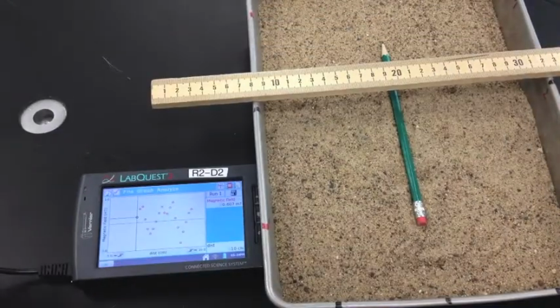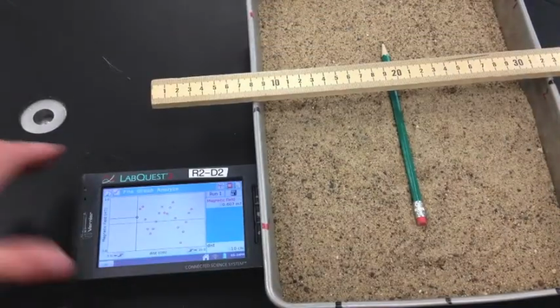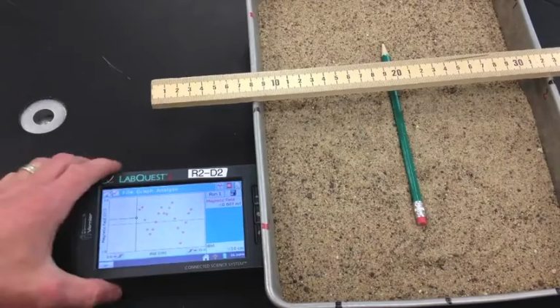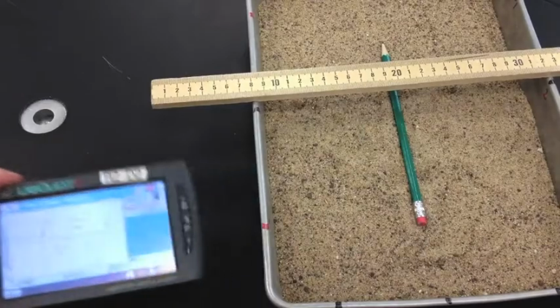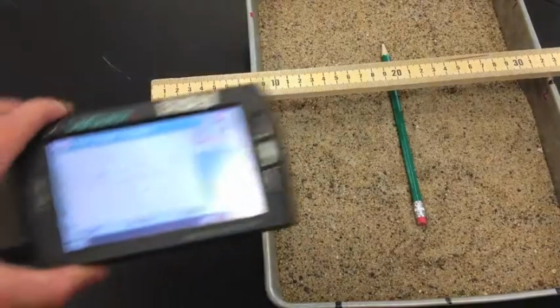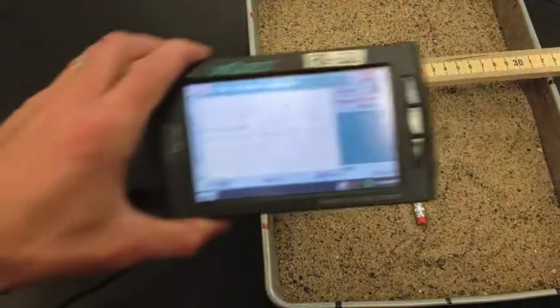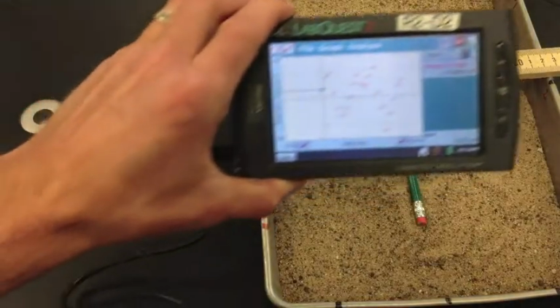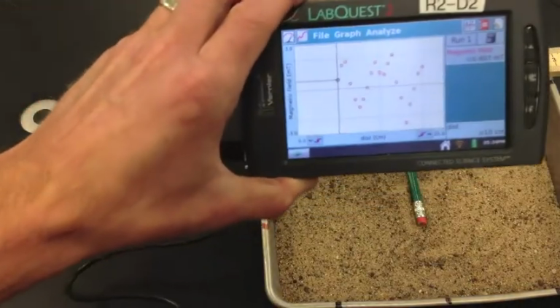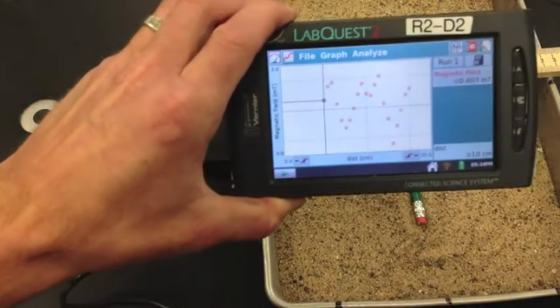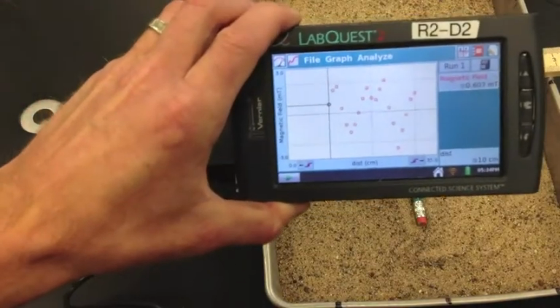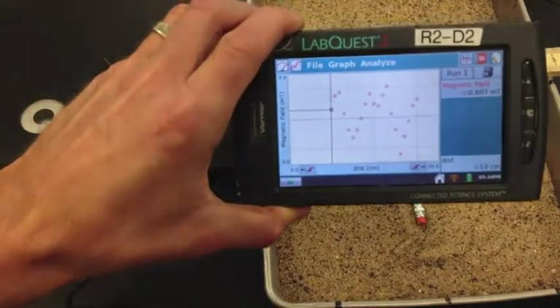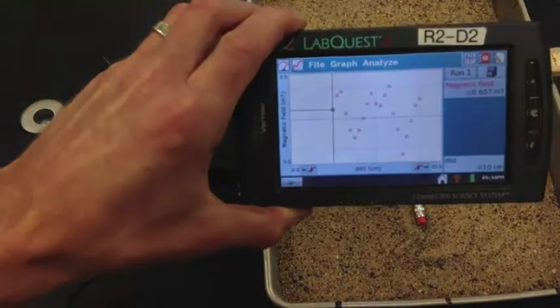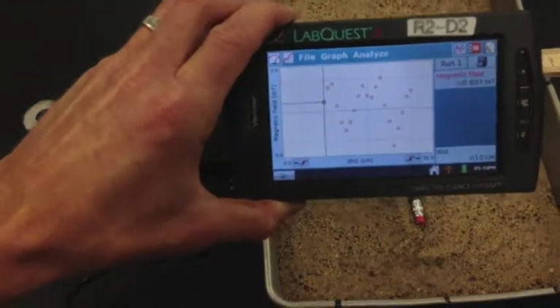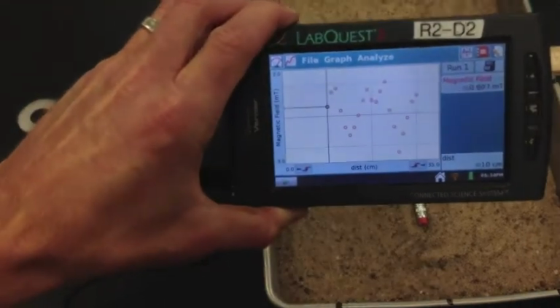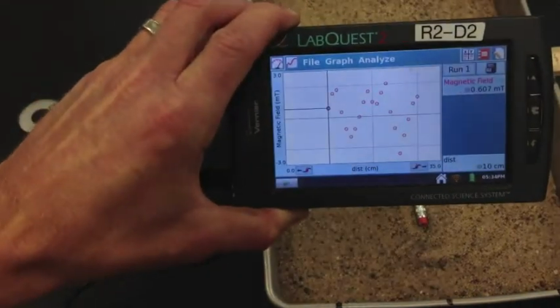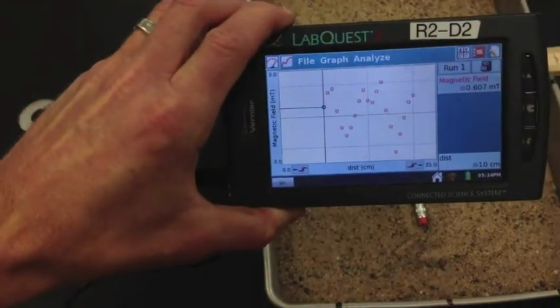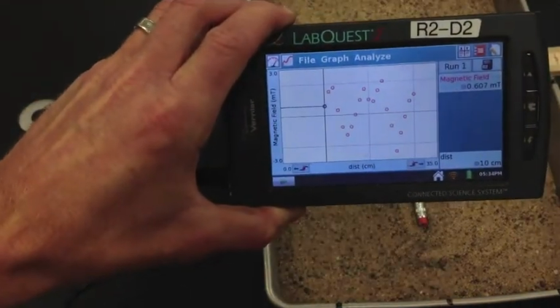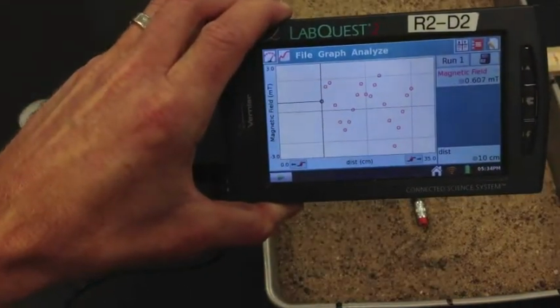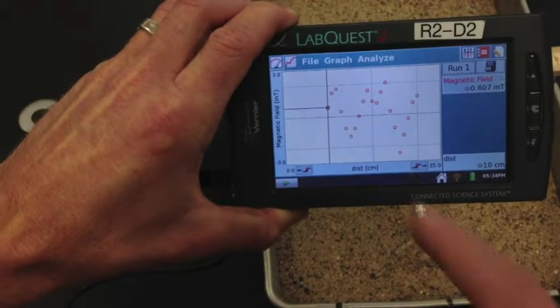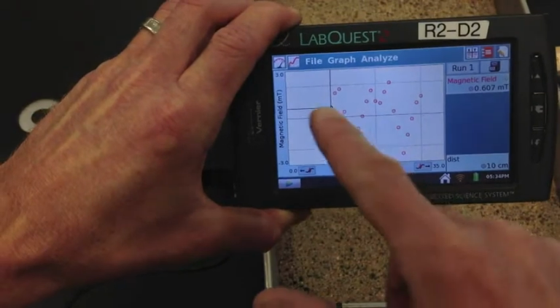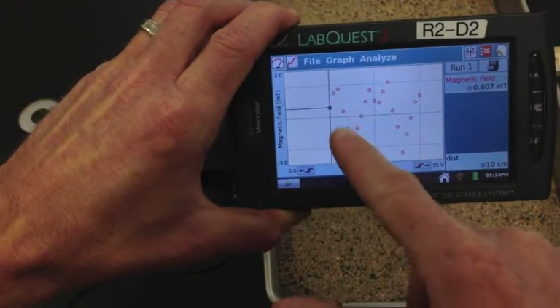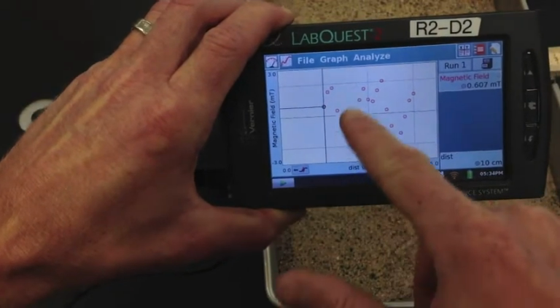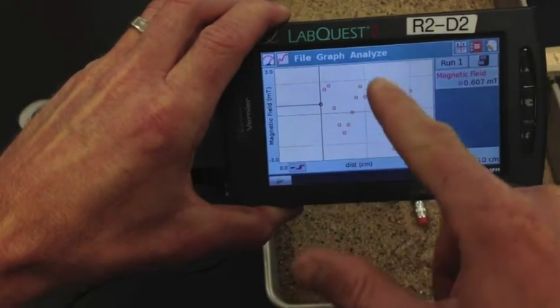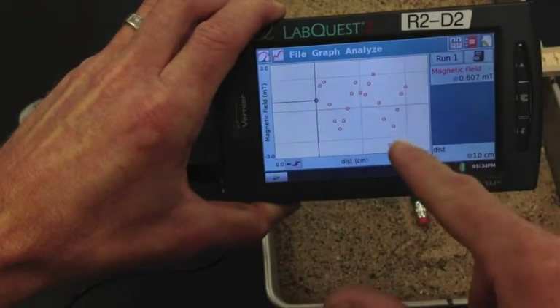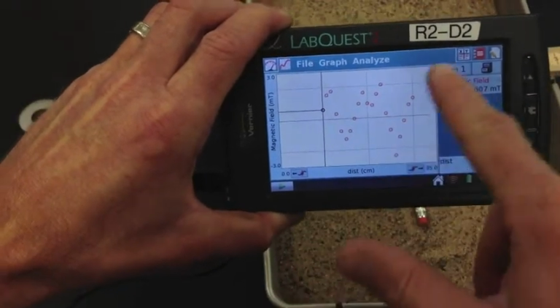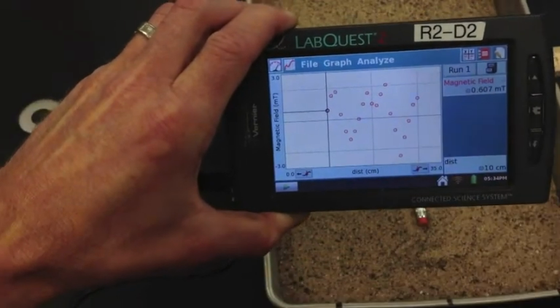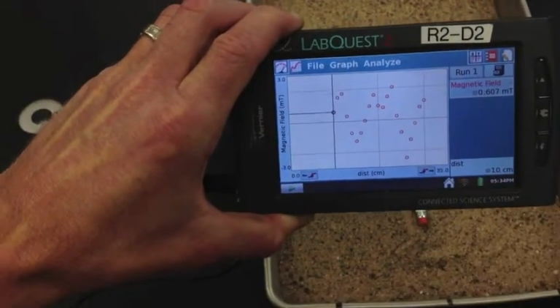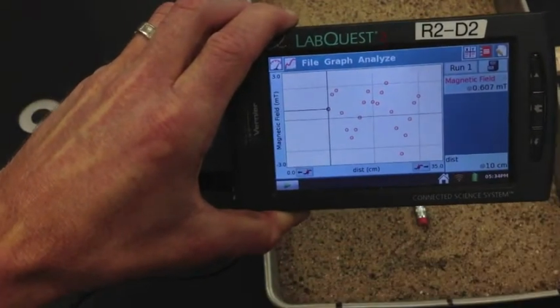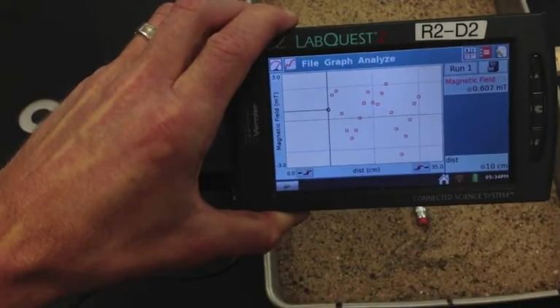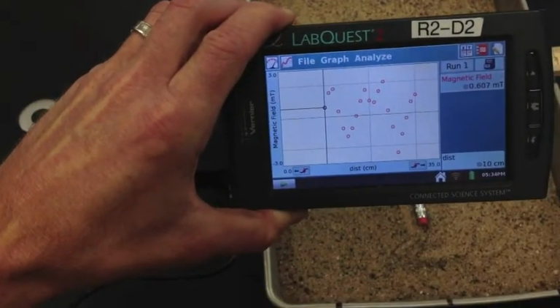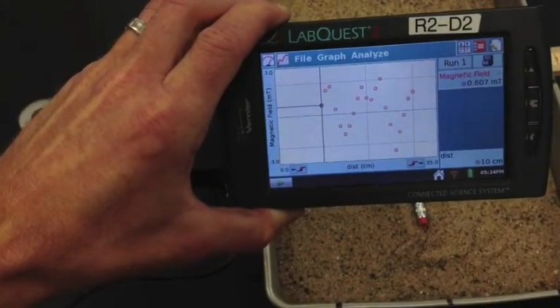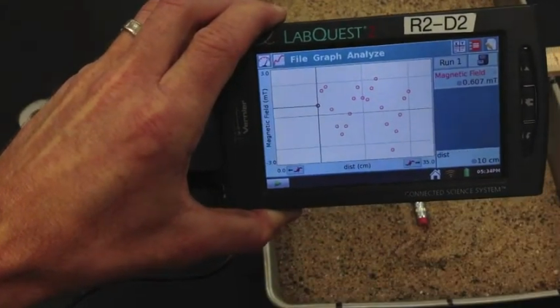When you're done with the data collection, go ahead and take a look at it. Your data should go up, dip down, go up, dip down, and go up again — because of the position of the magnets.